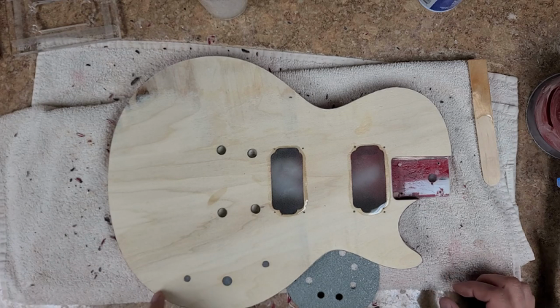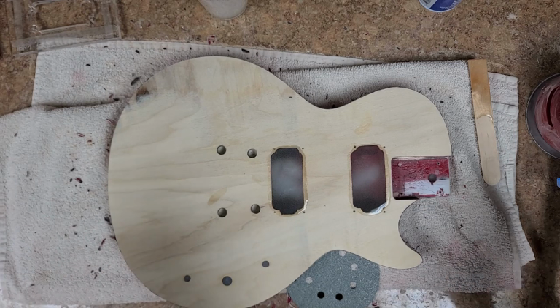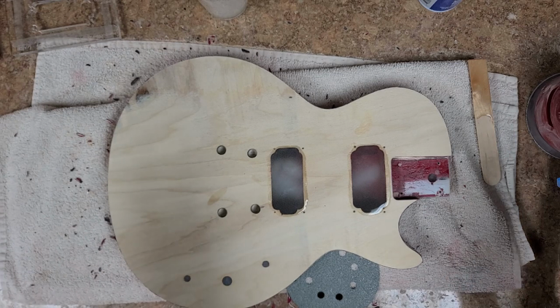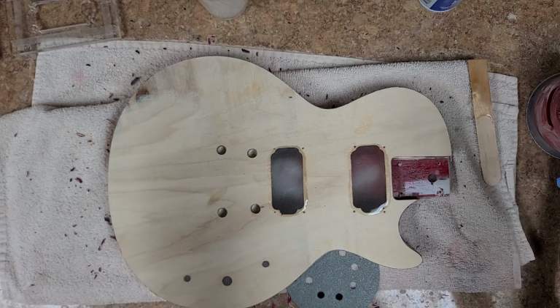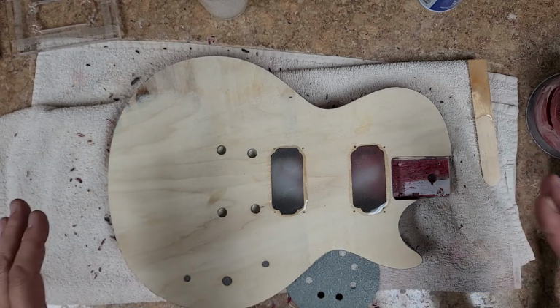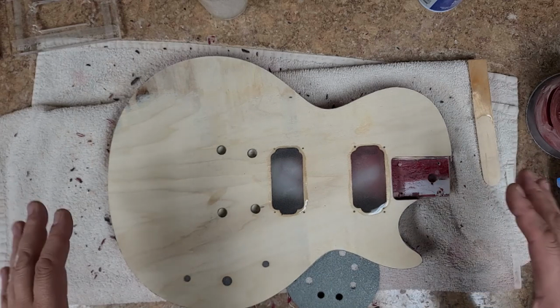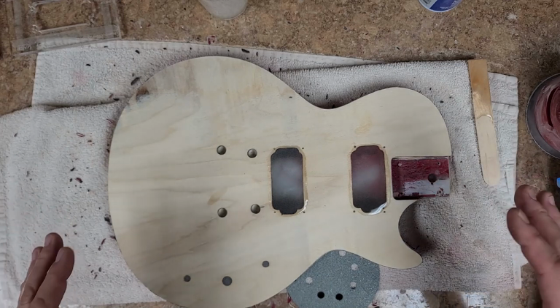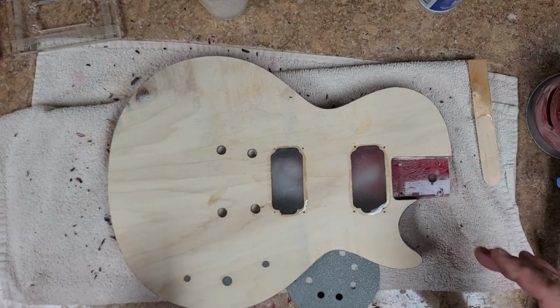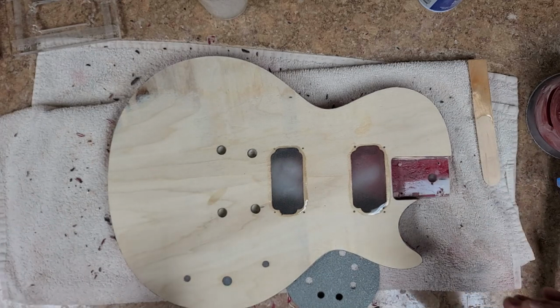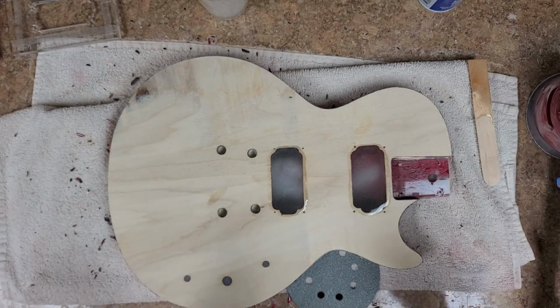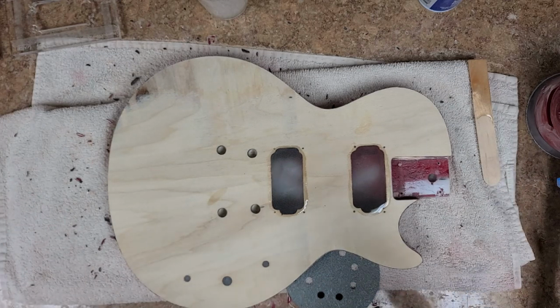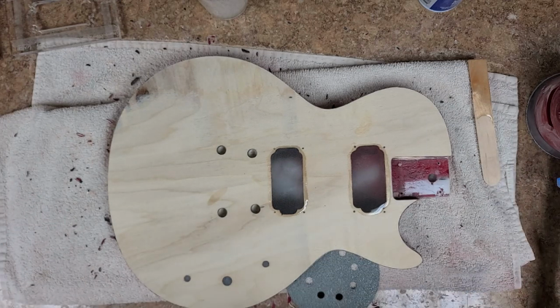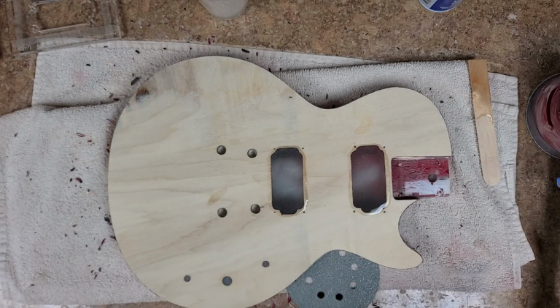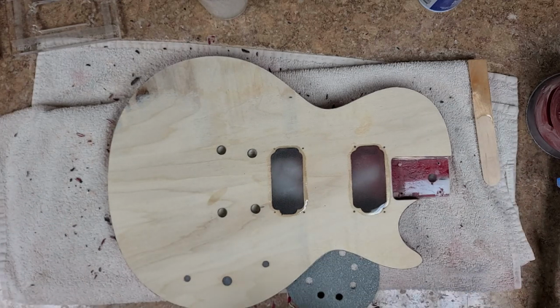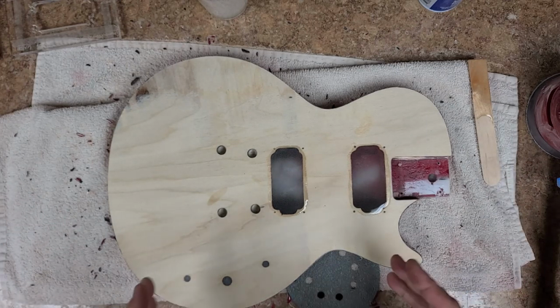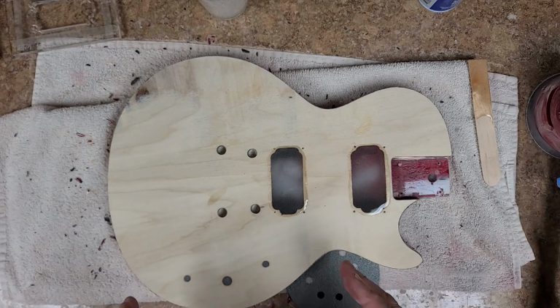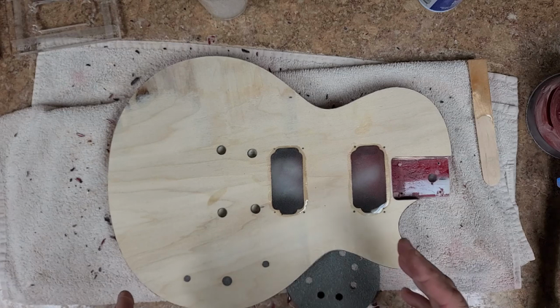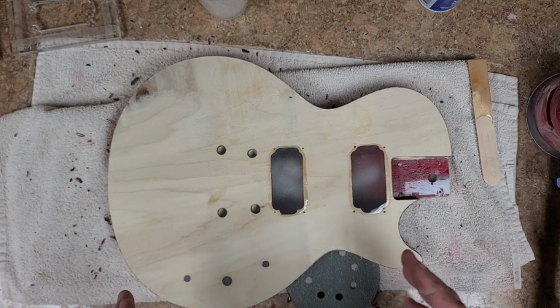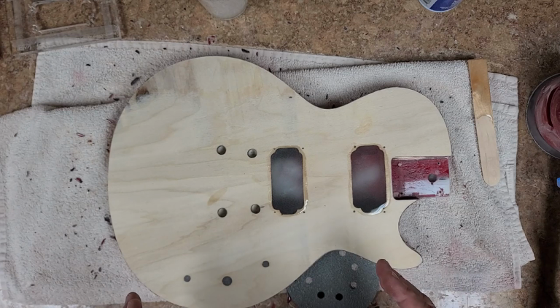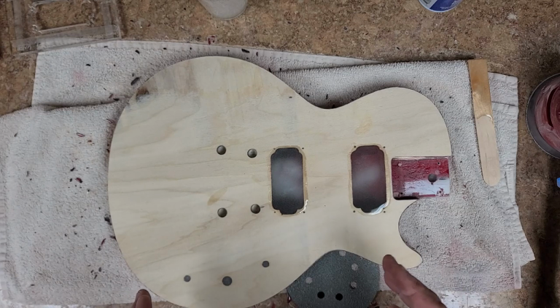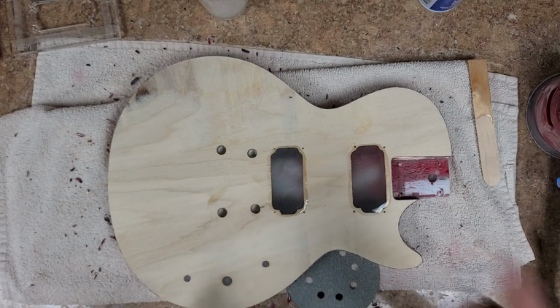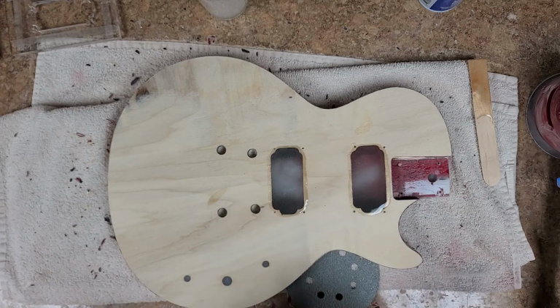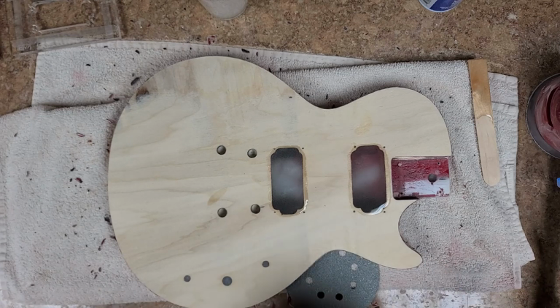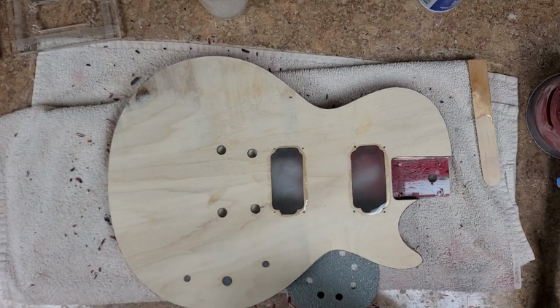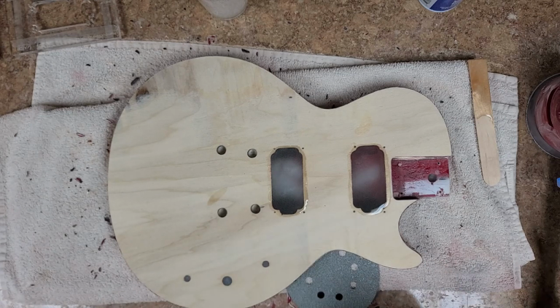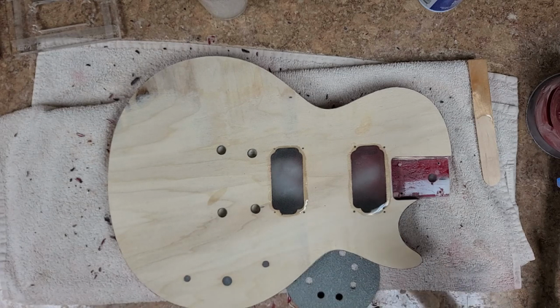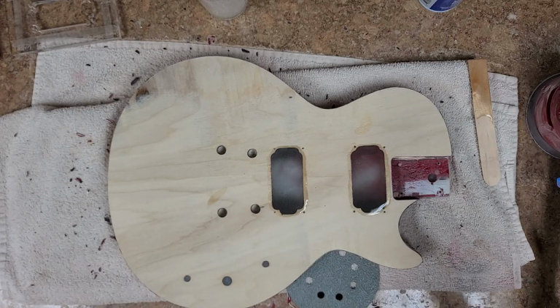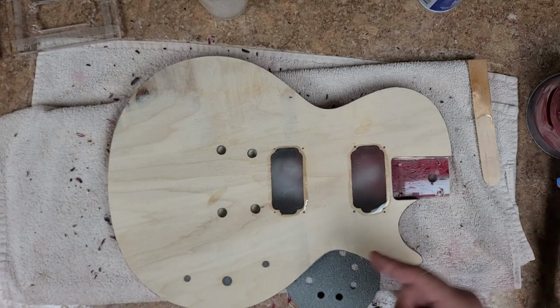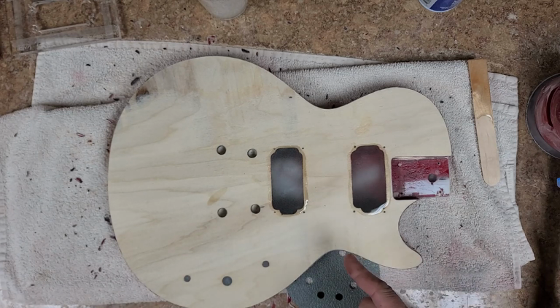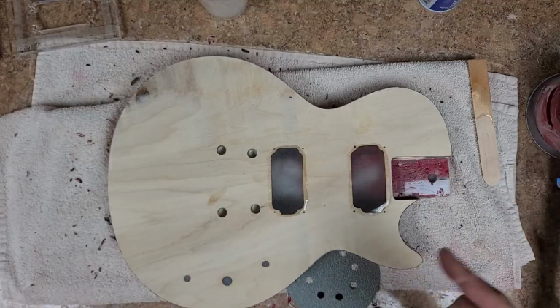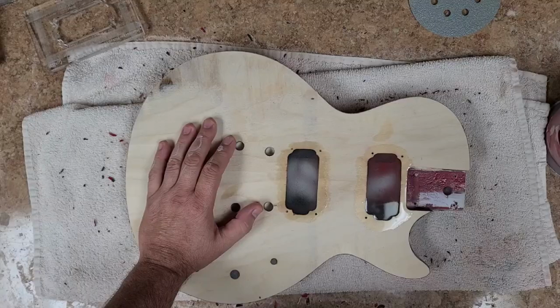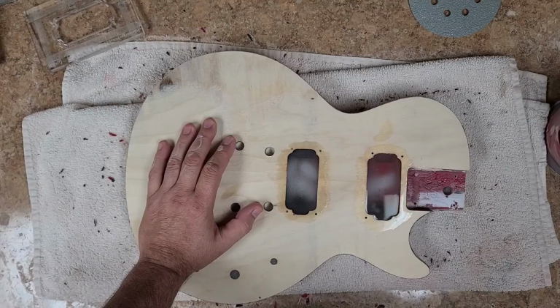I've got something that's going to go over the body of this guitar, and this will be the first time I'm doing this. It's going to be pretty cool. I'll let this set up and I'll be back a little bit later.